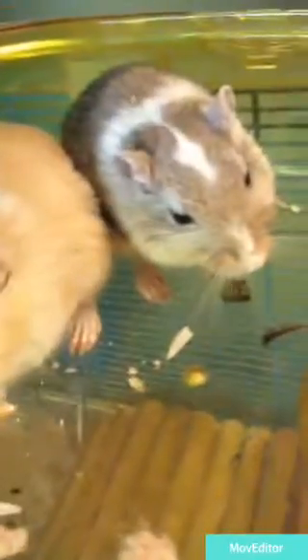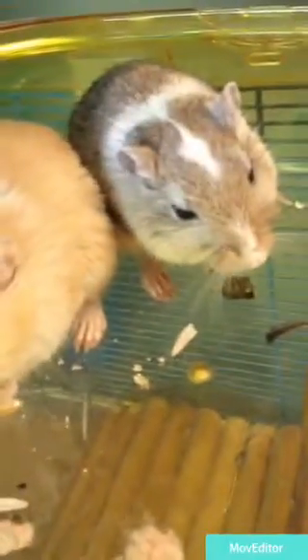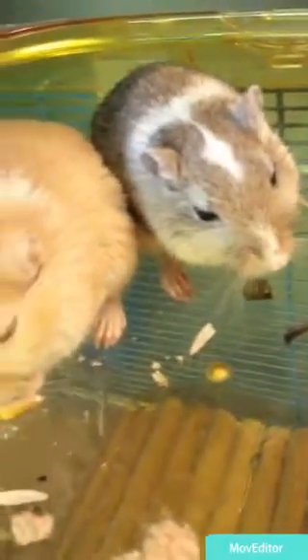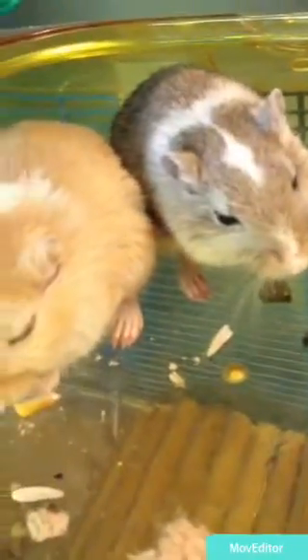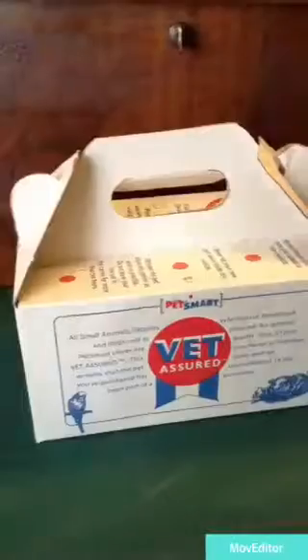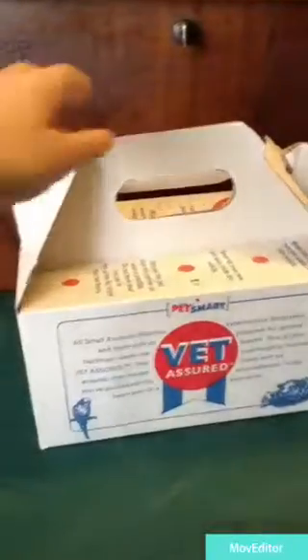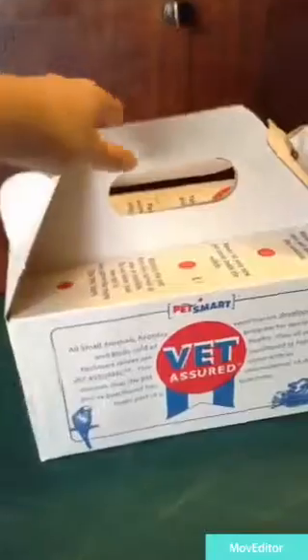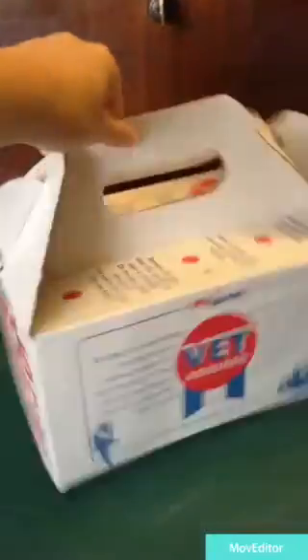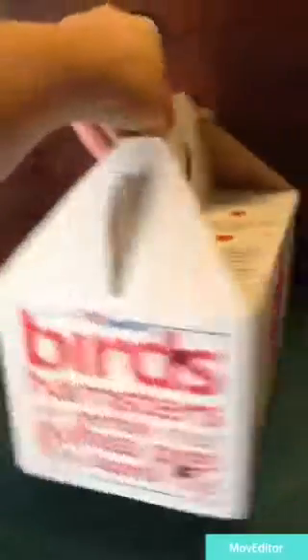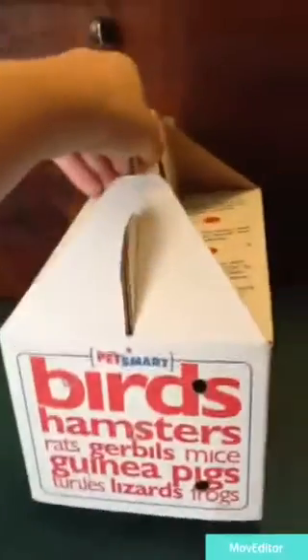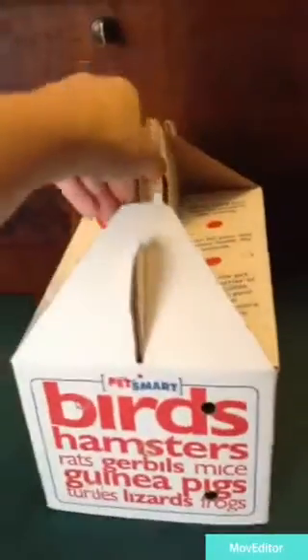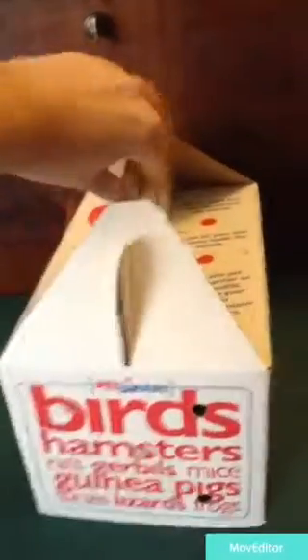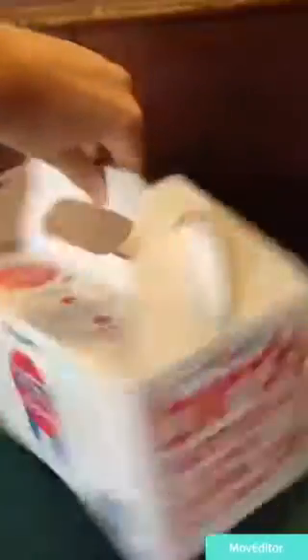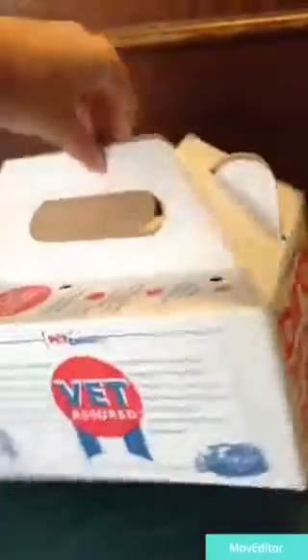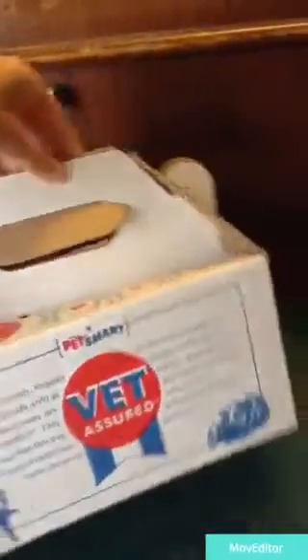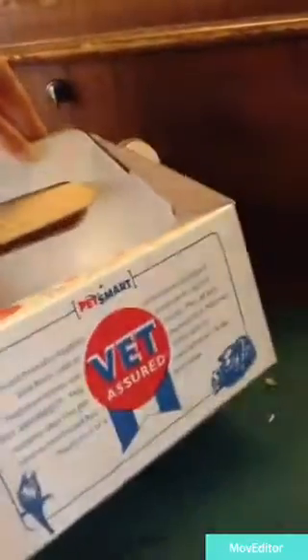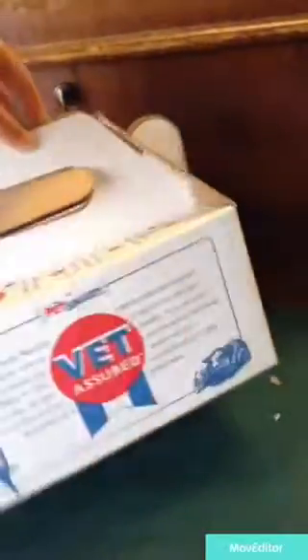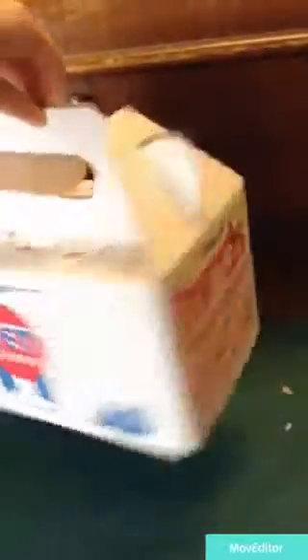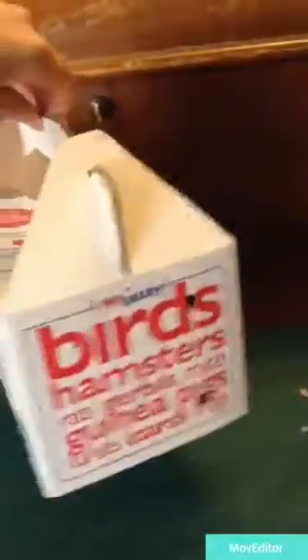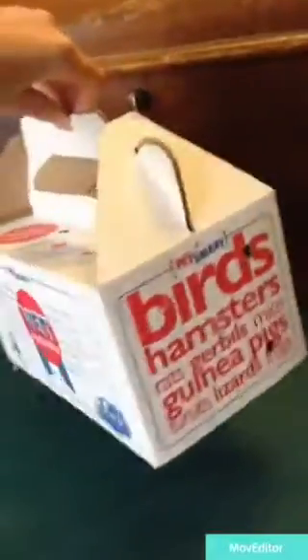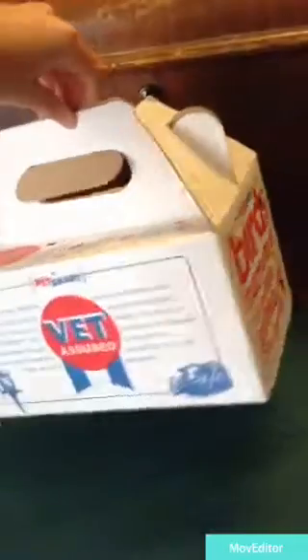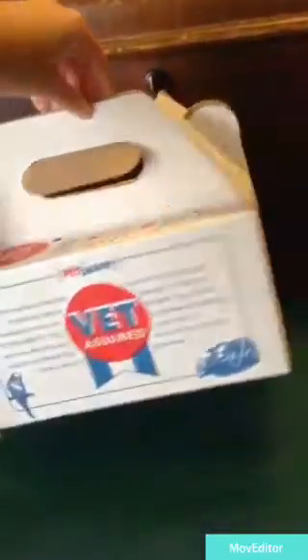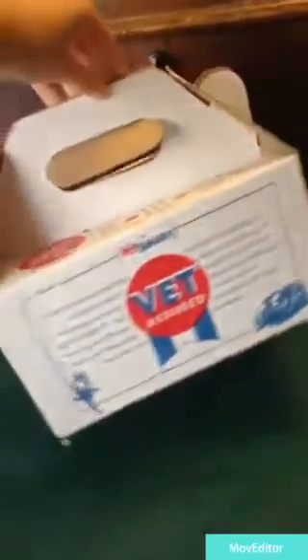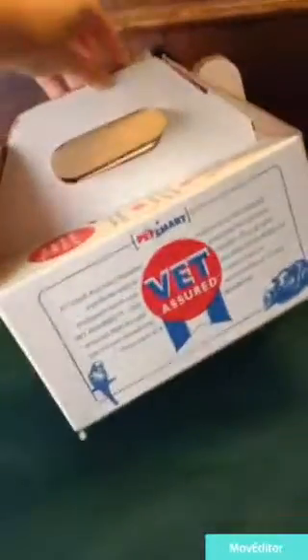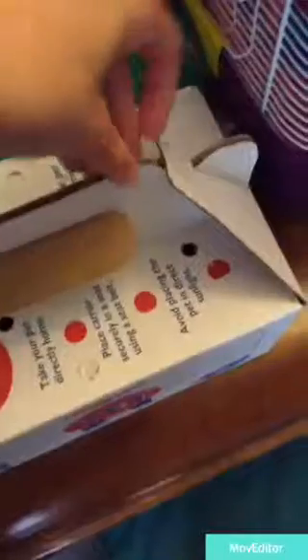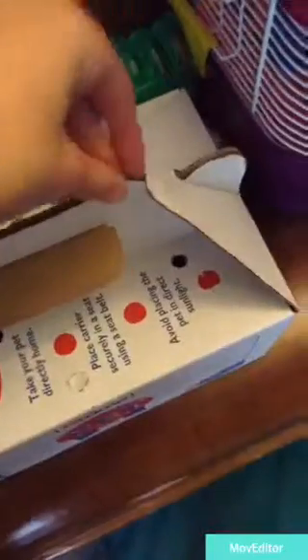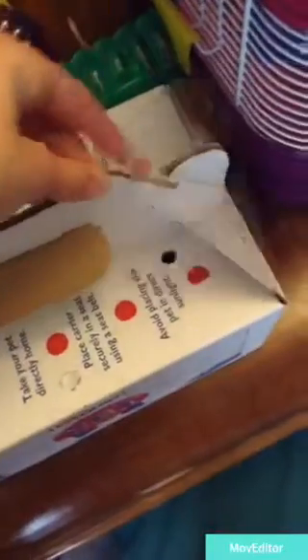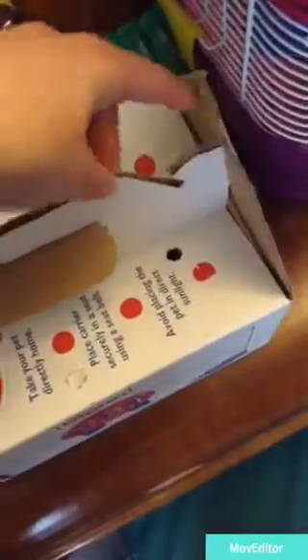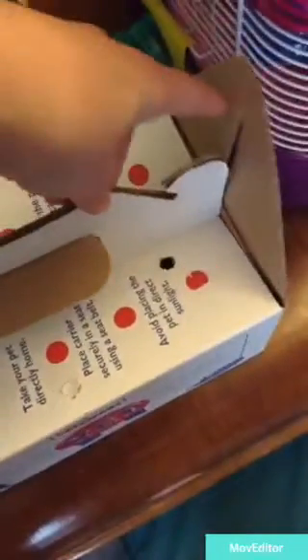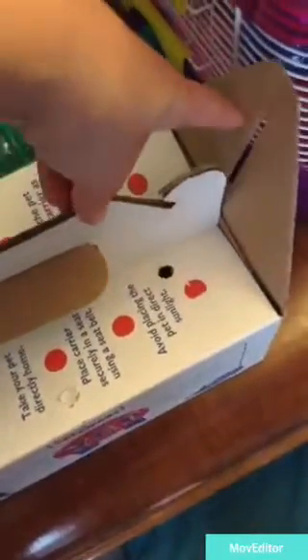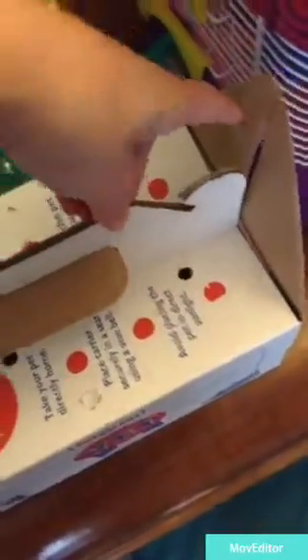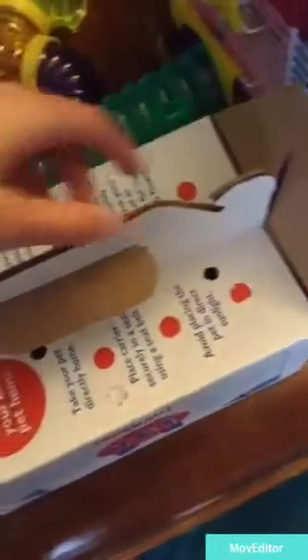If you get your gerbils from a pet store, they will most likely come in a box that looks something like this. This box is from PetSmart. The inside of the box looks like this.